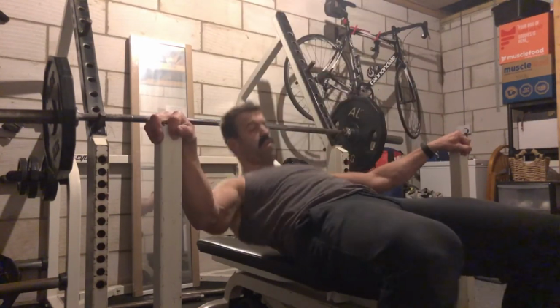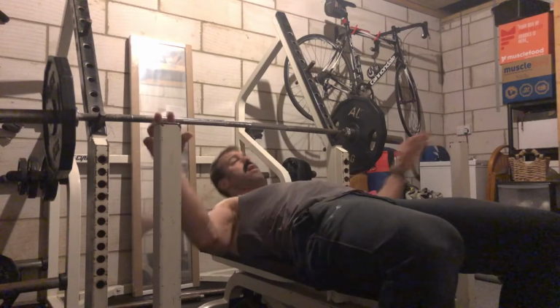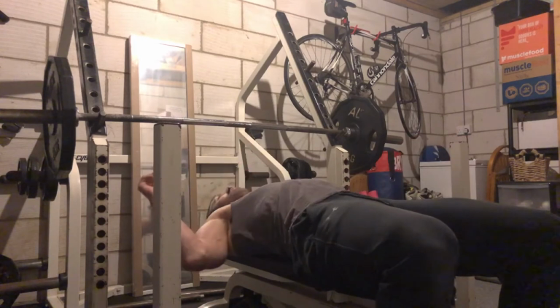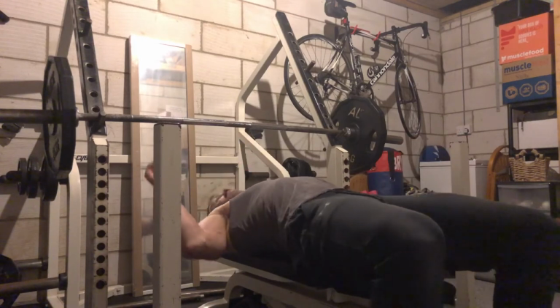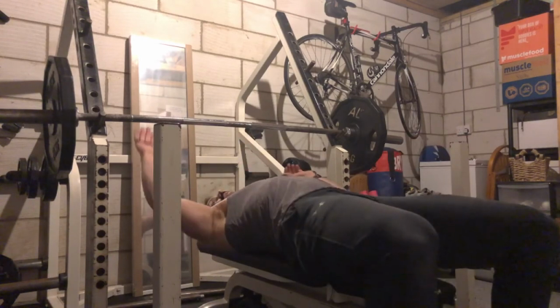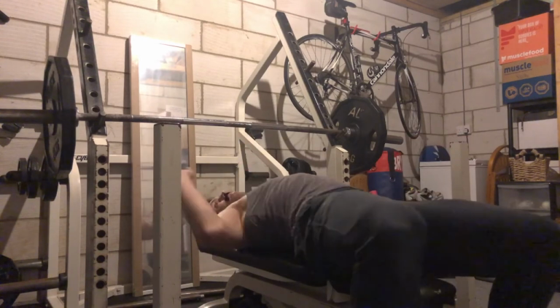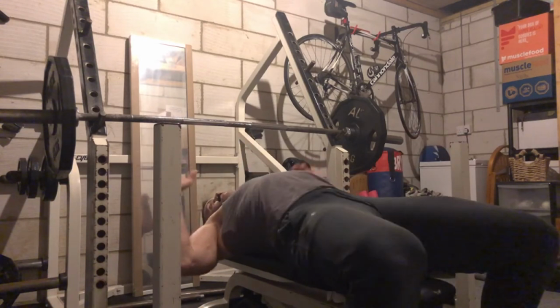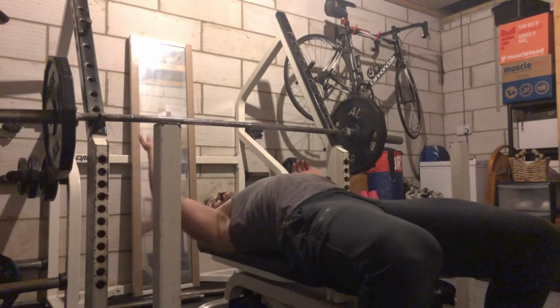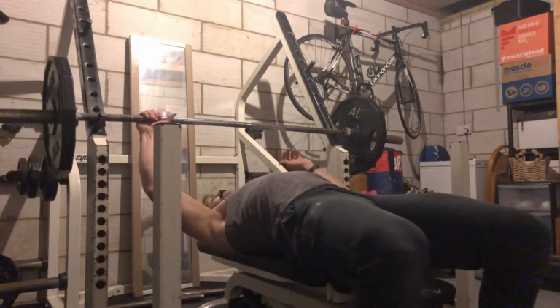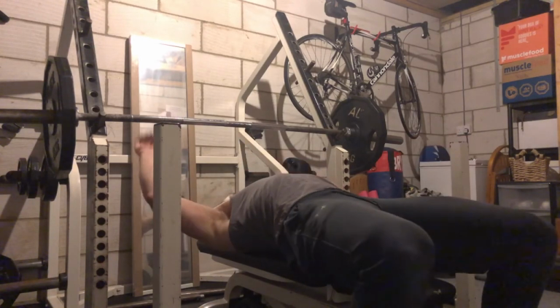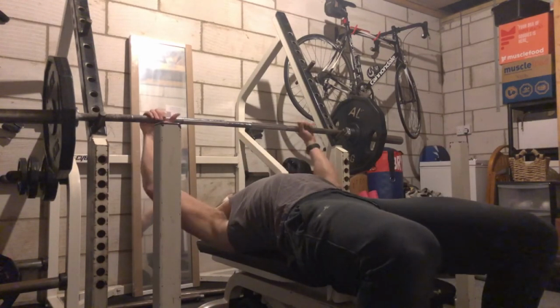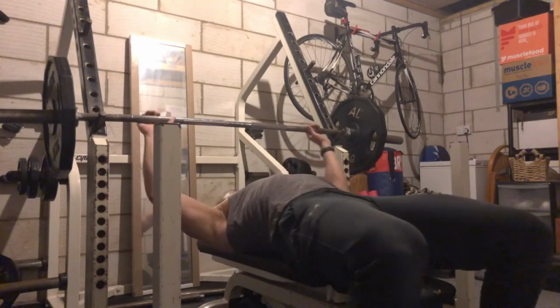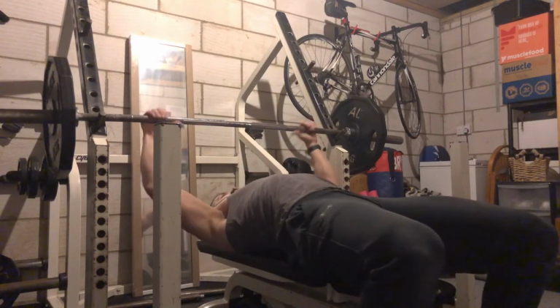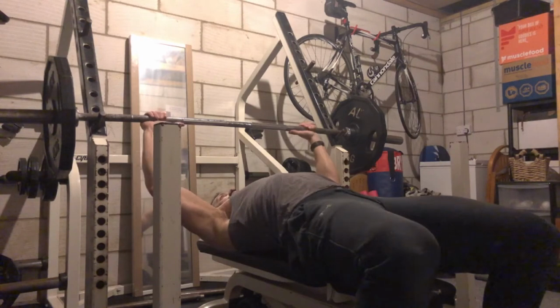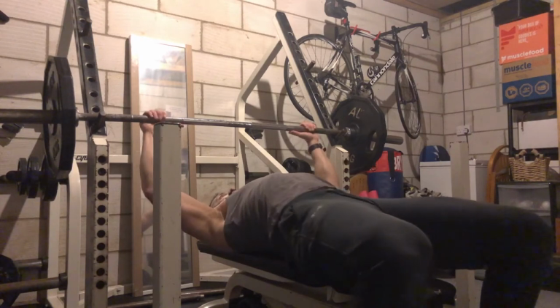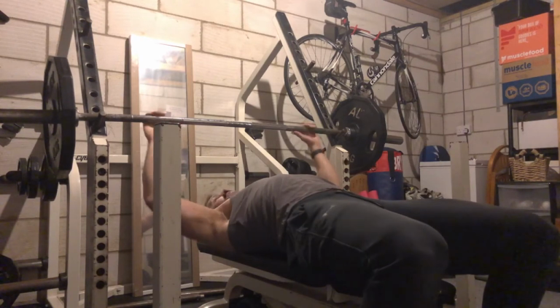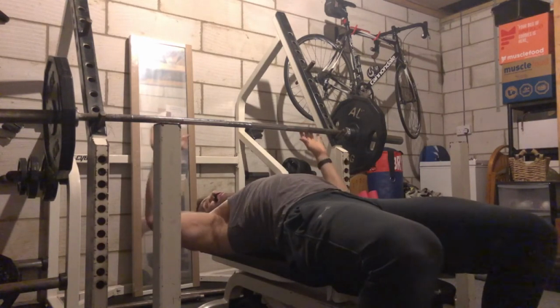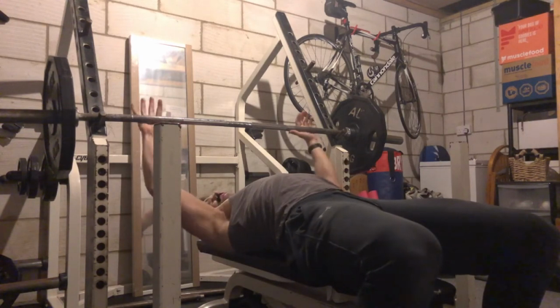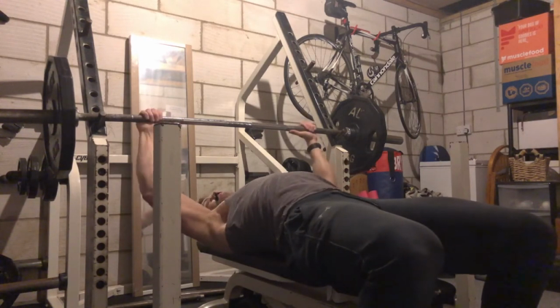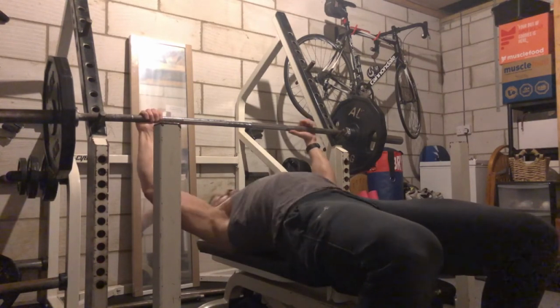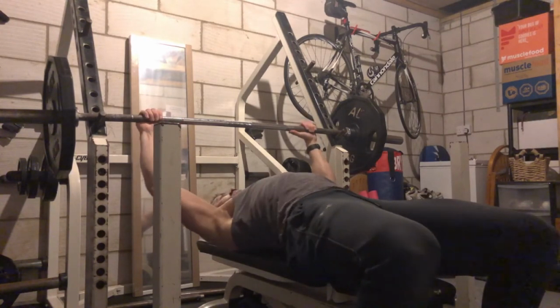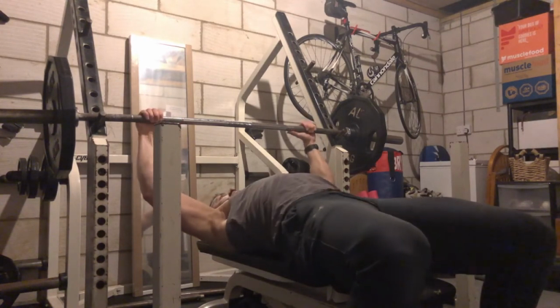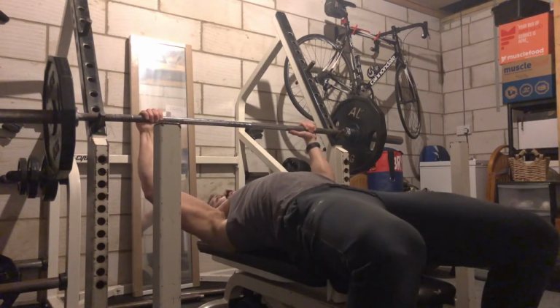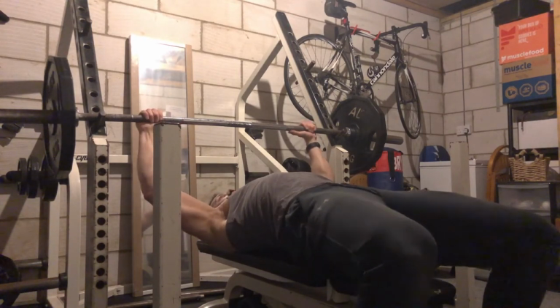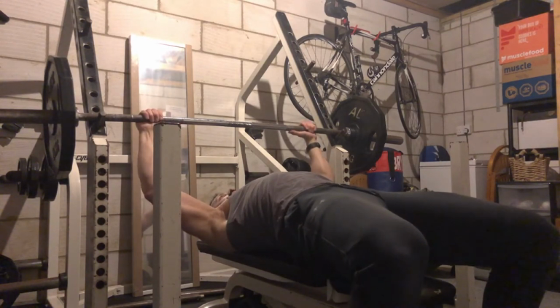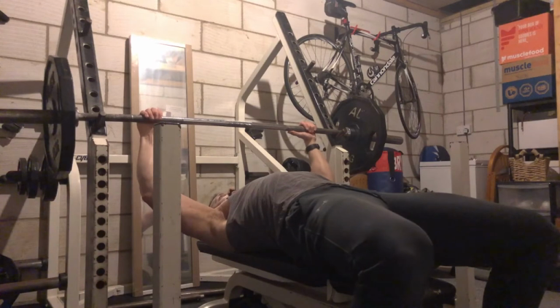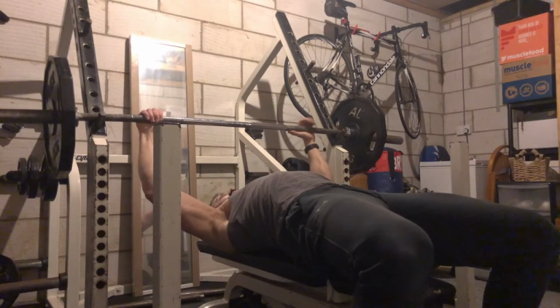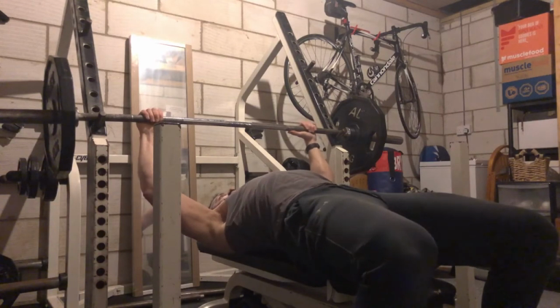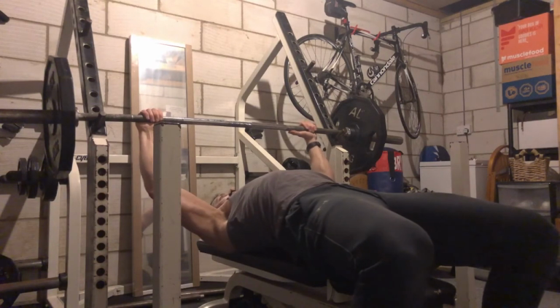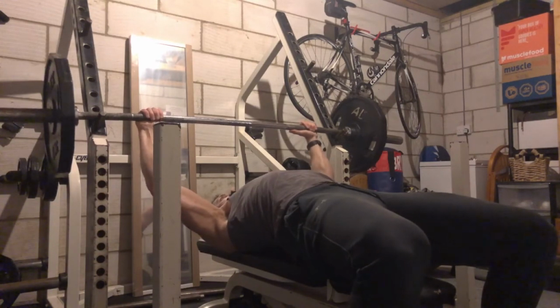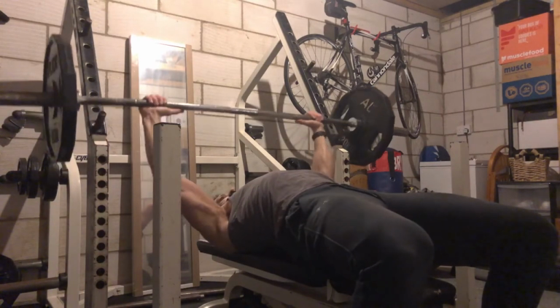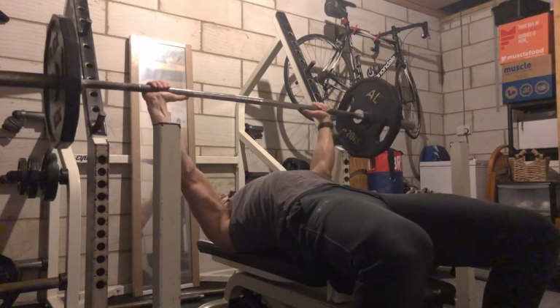So get yourself on your bench. Get yourself nice and positioned, arms in focus, barbell up by the face. Nice strong grip. You've got to pinch your bum cheeks to get your bar up overhead.